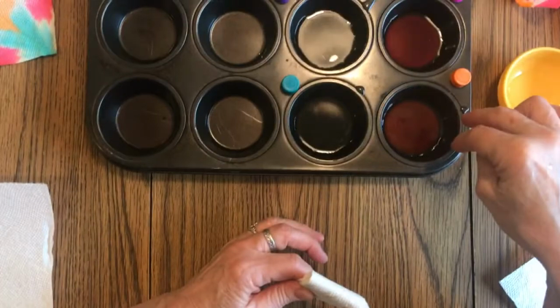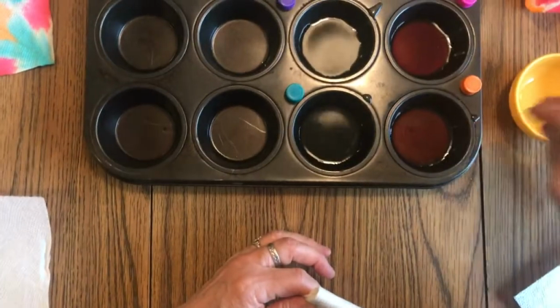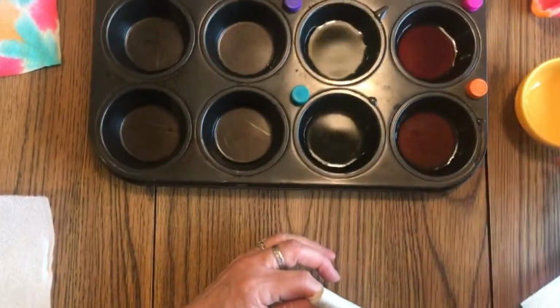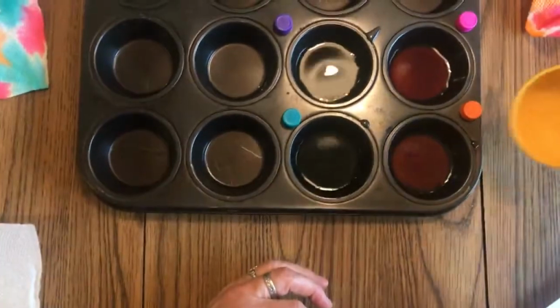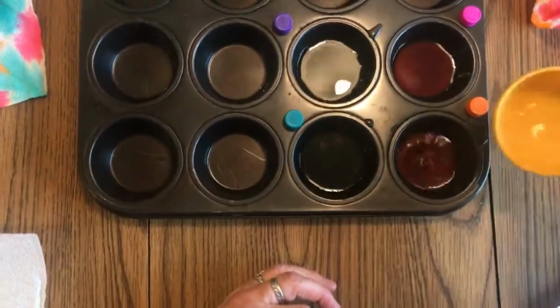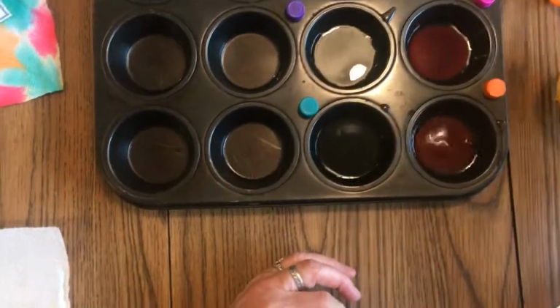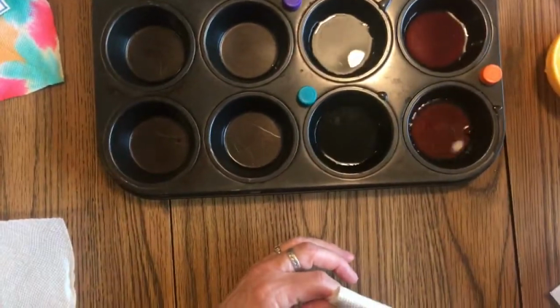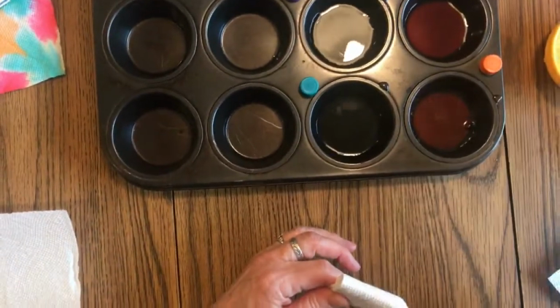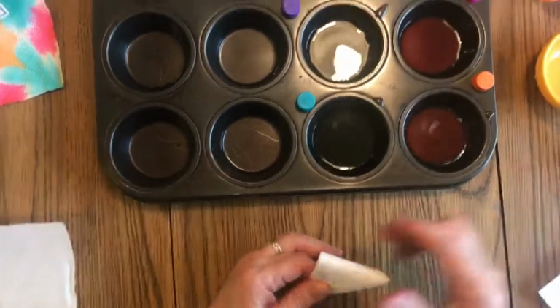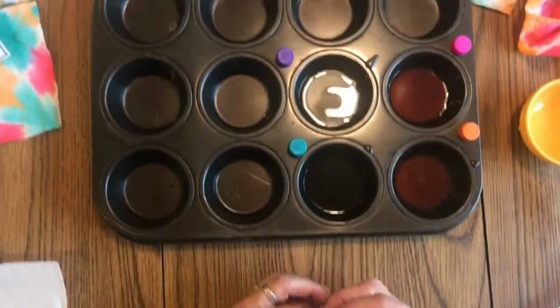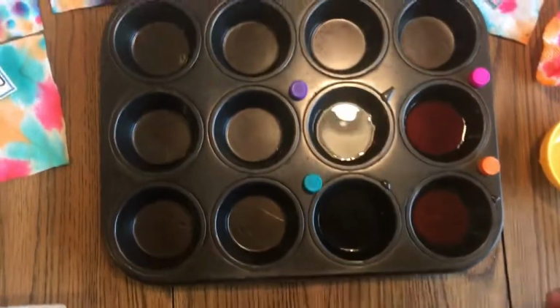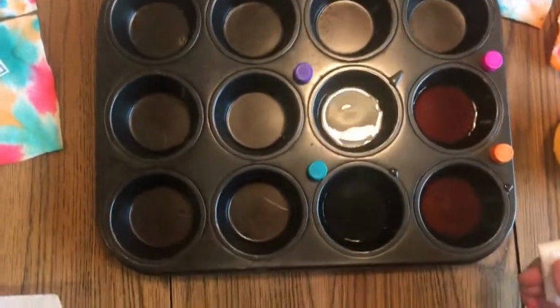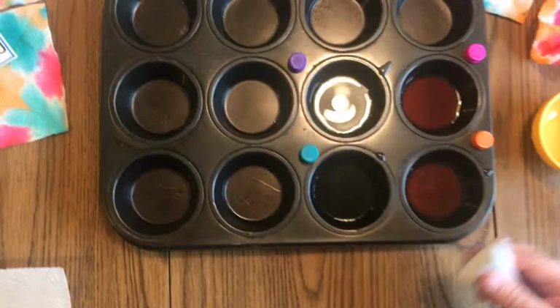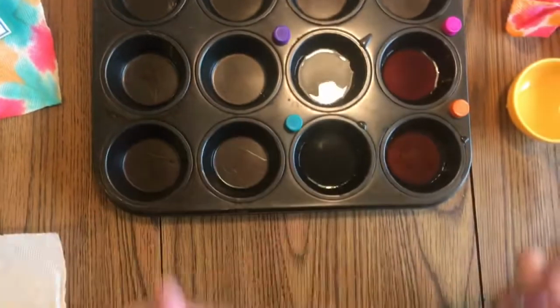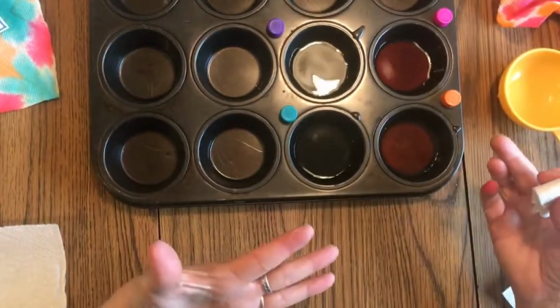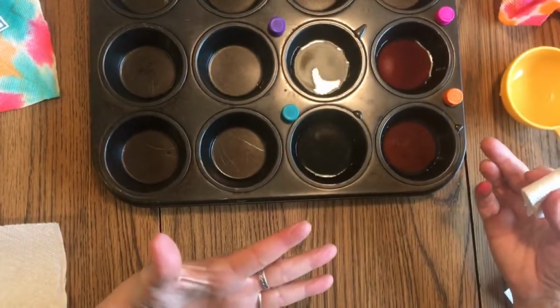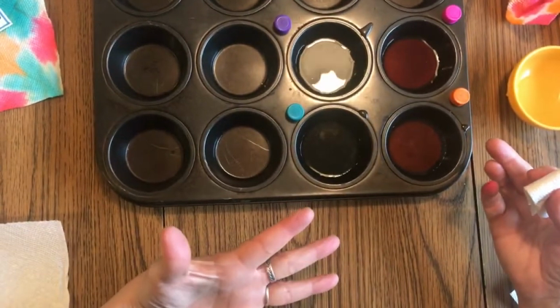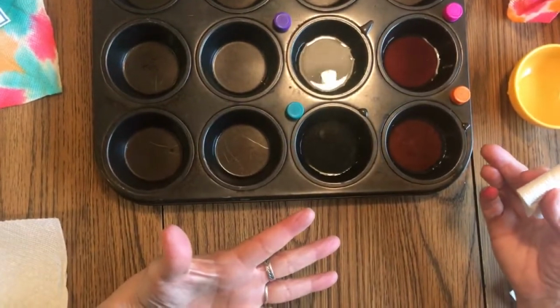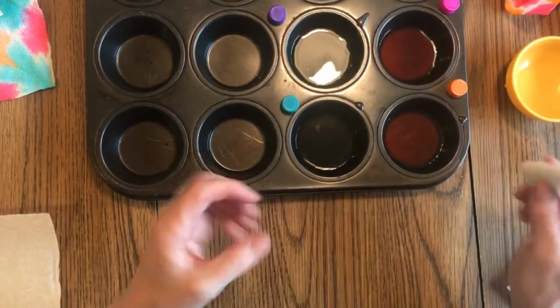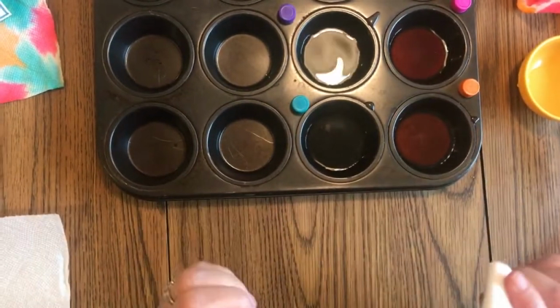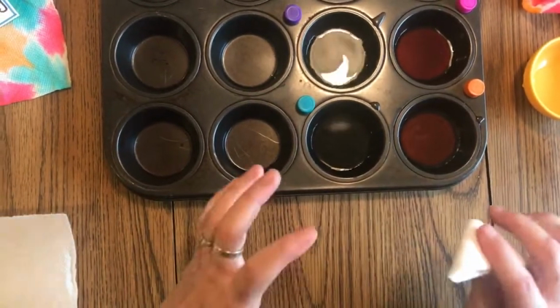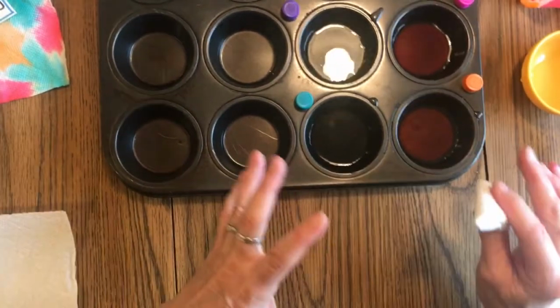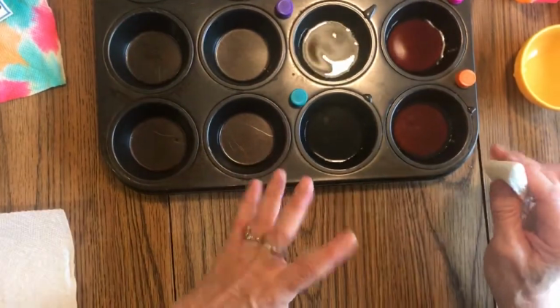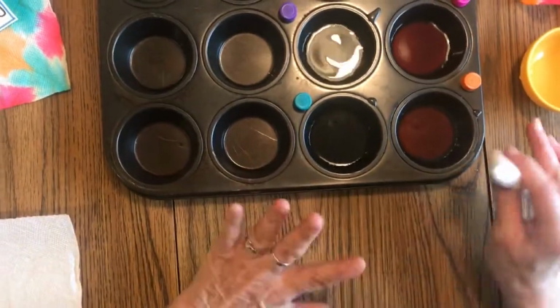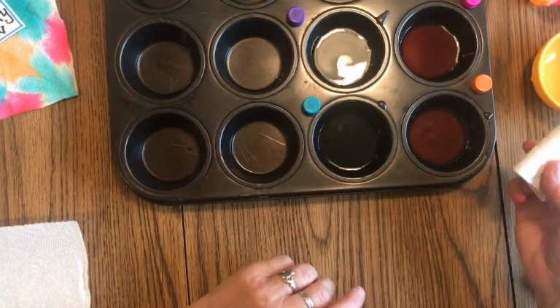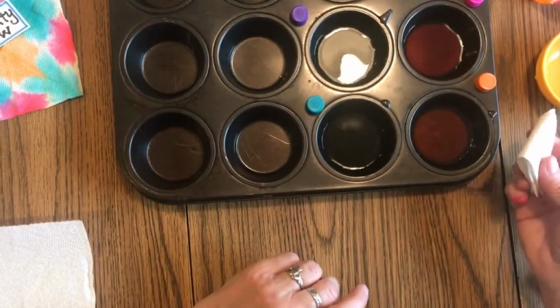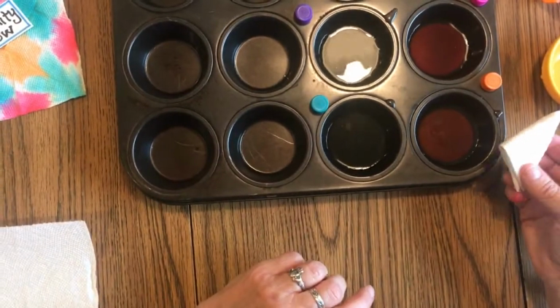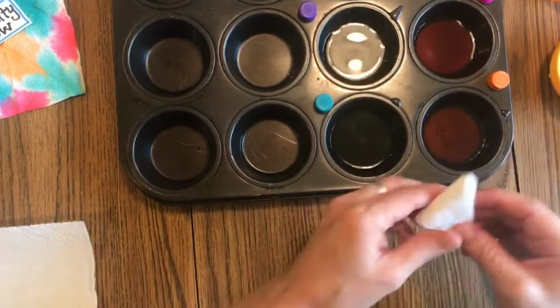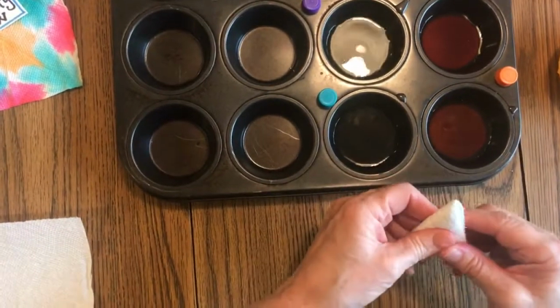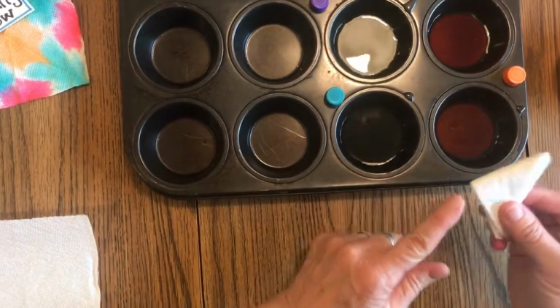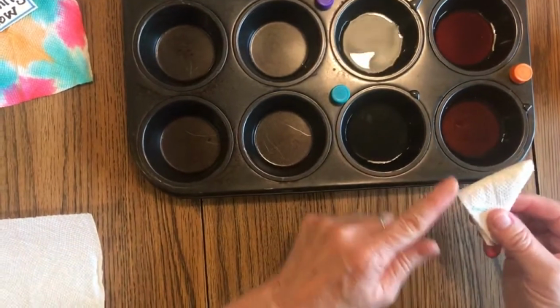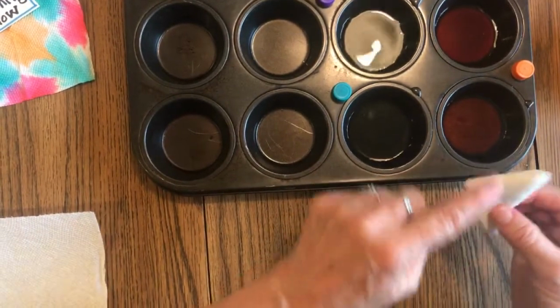I put four drops of each color into the muffin tins and then added a little bit of water. The more water you add, the more pastel your colors will be. So if you want bold, bright colors, don't add as much water.